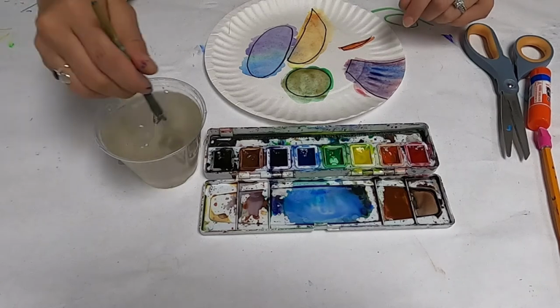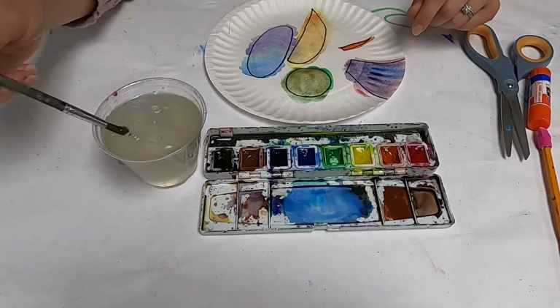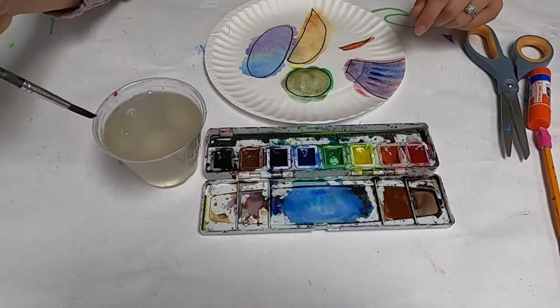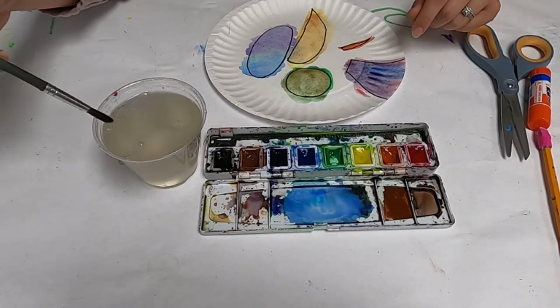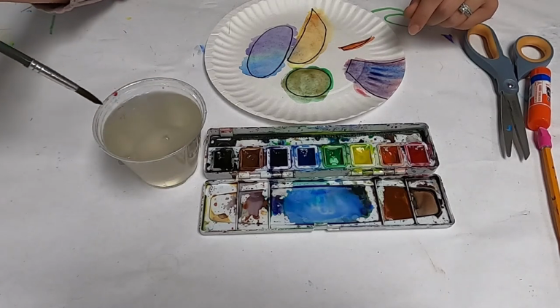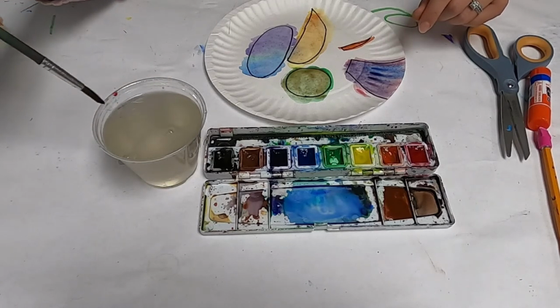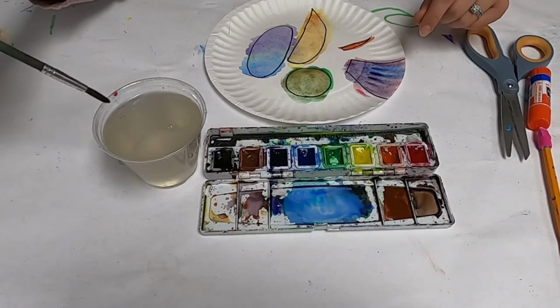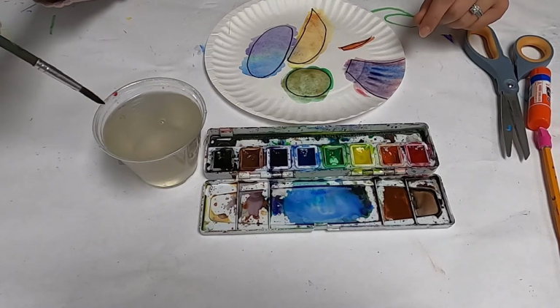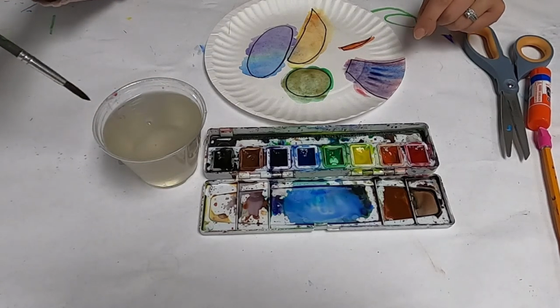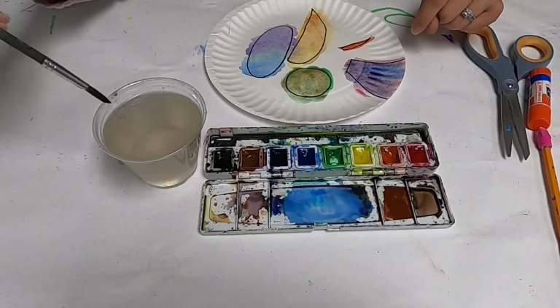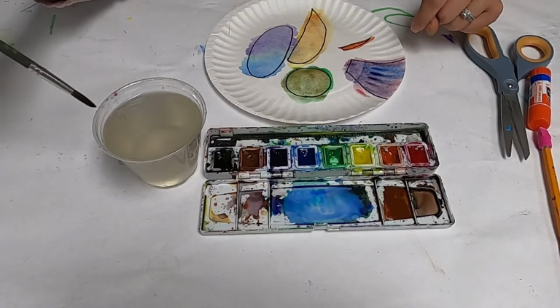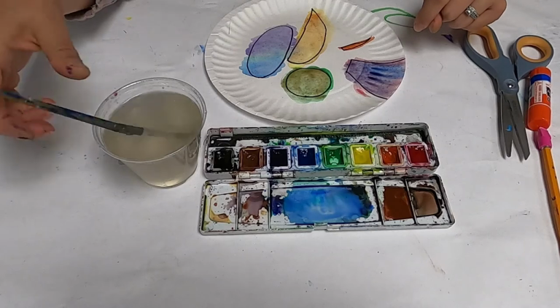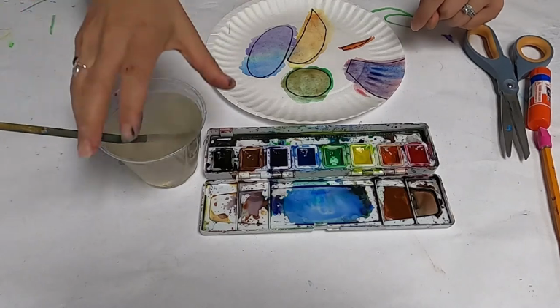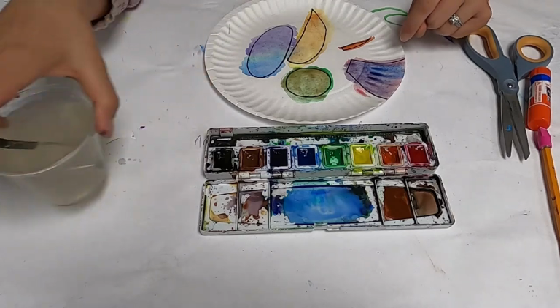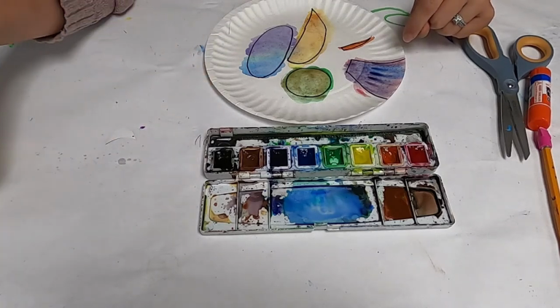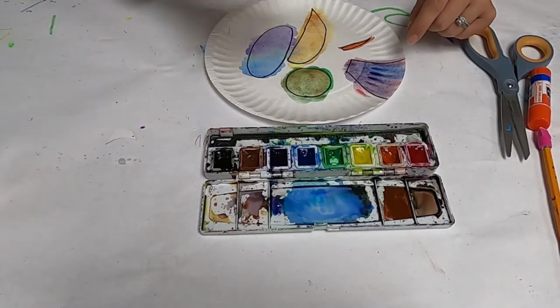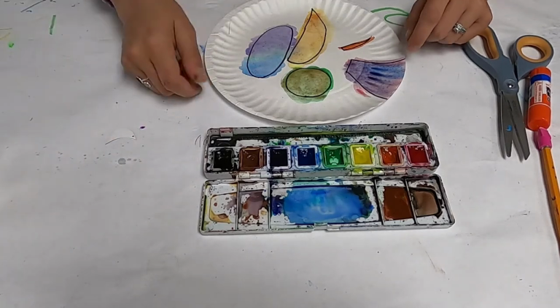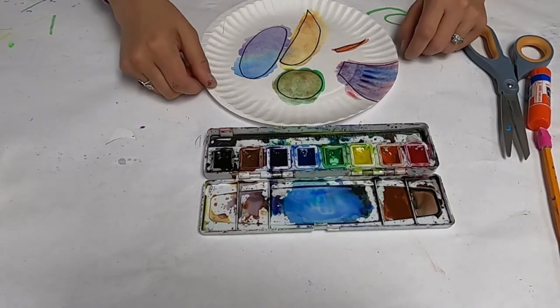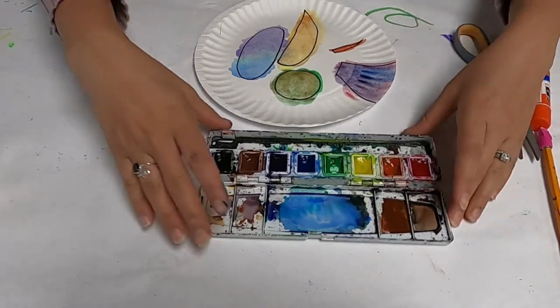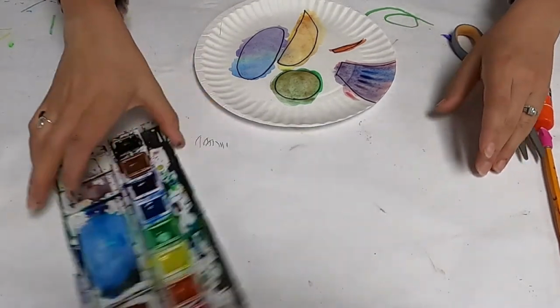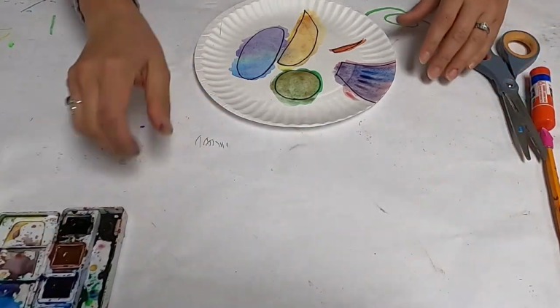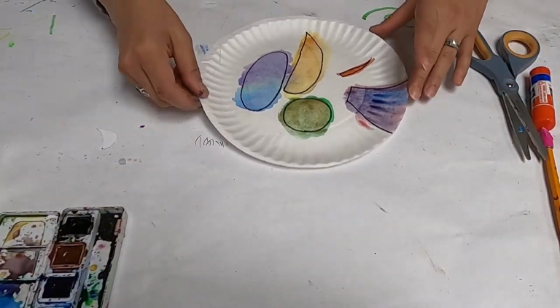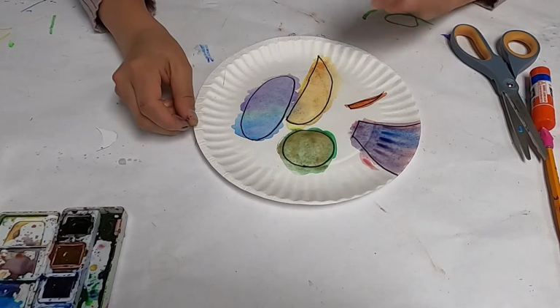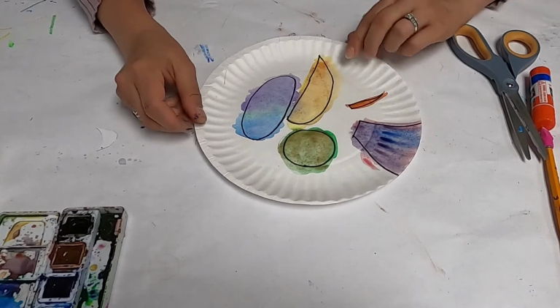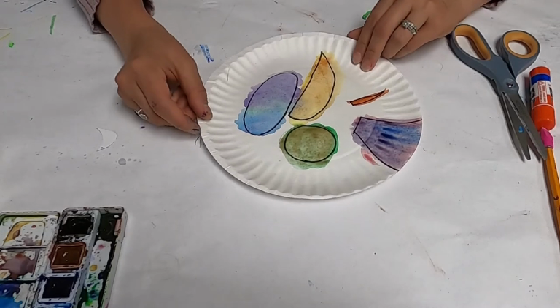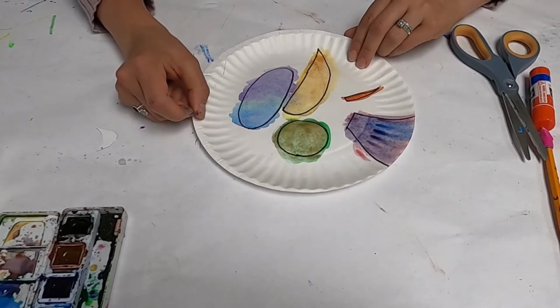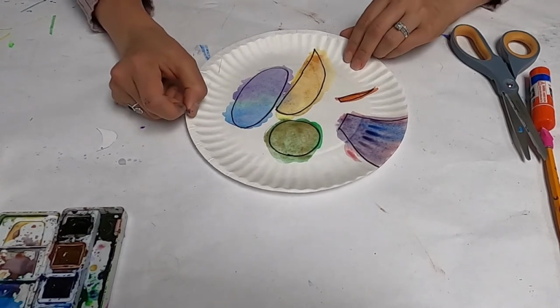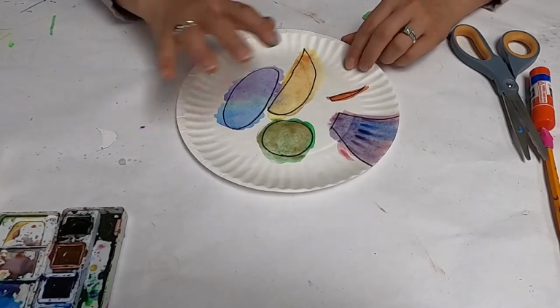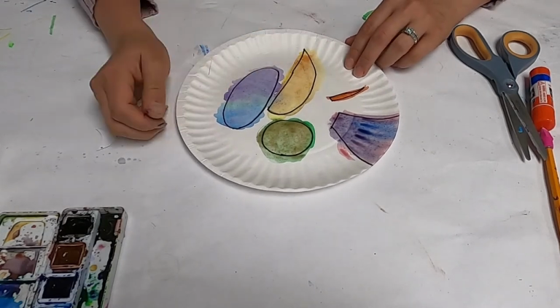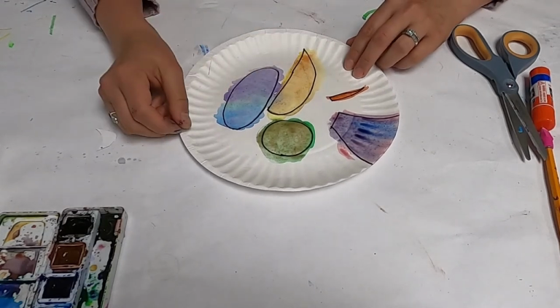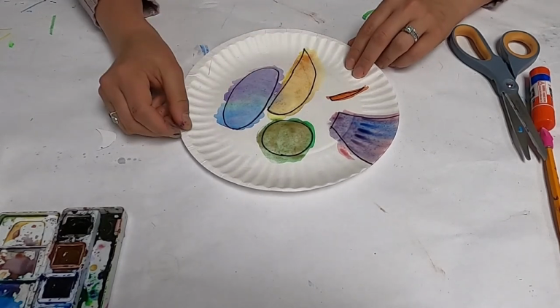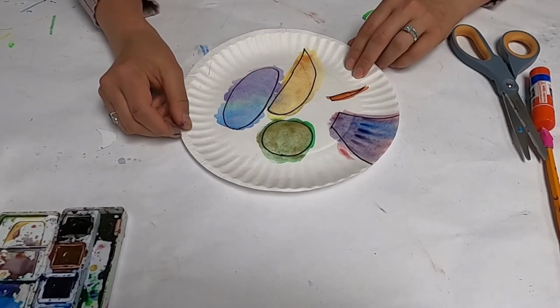Once you have all the pieces of your hummingbird painted, make sure that you let it dry. You can let it dry in the sun or overnight, or you can use a hair dryer, but you want to make sure you let it dry before we move on to the next part.